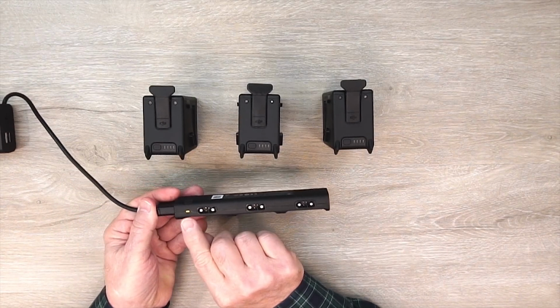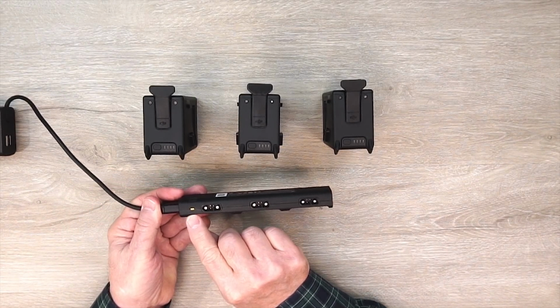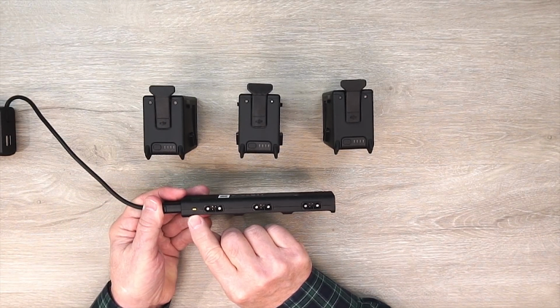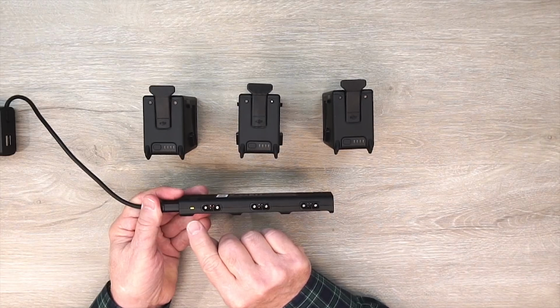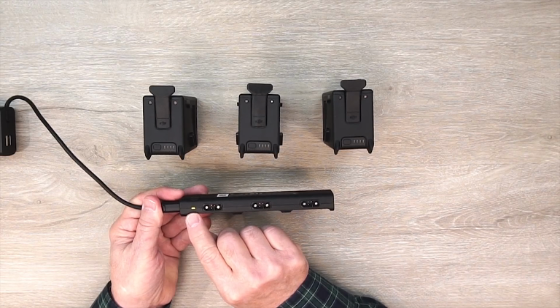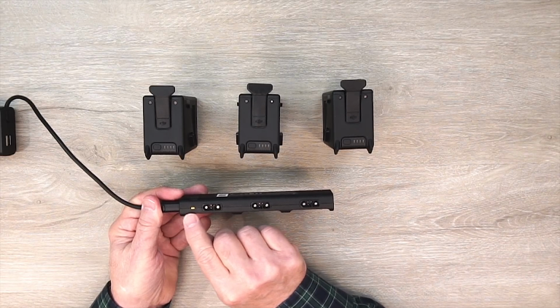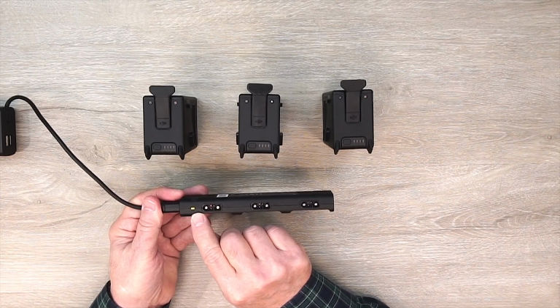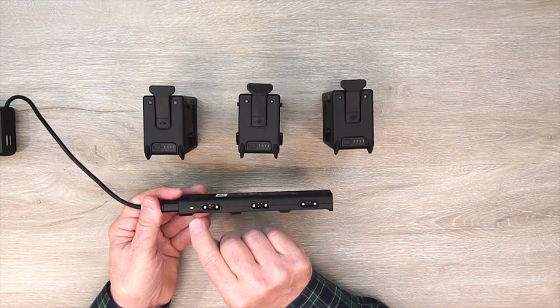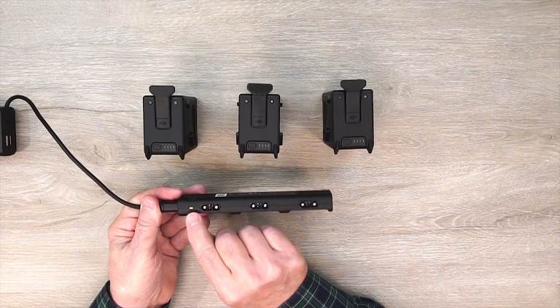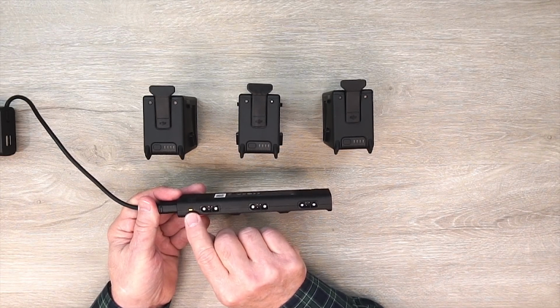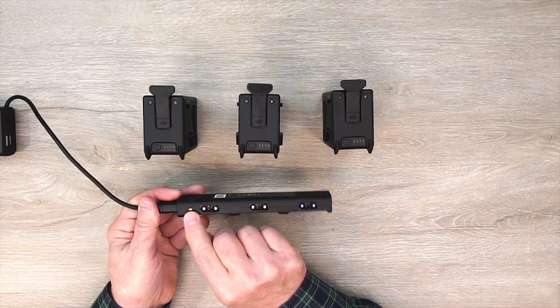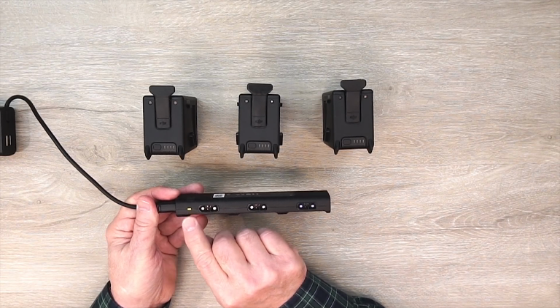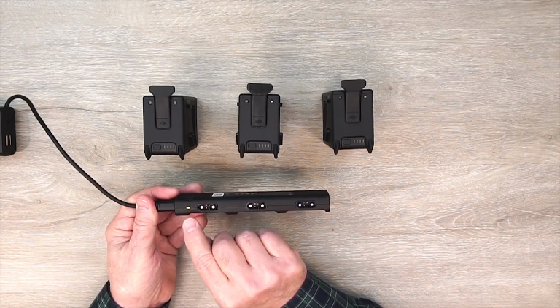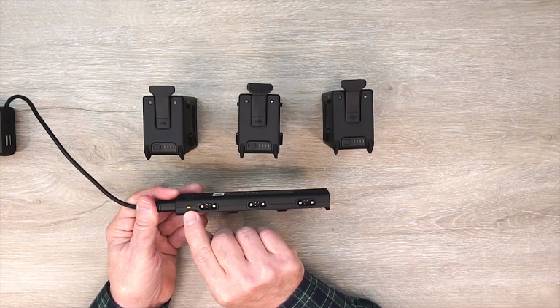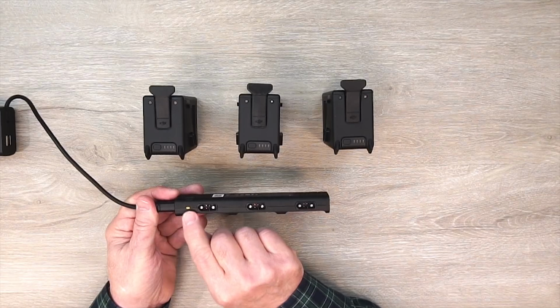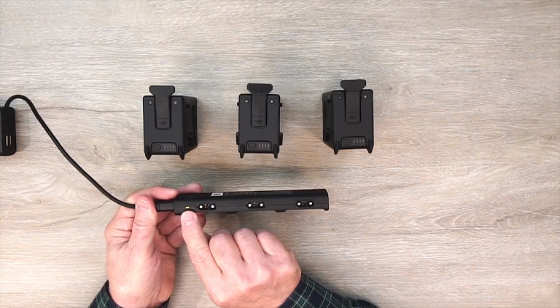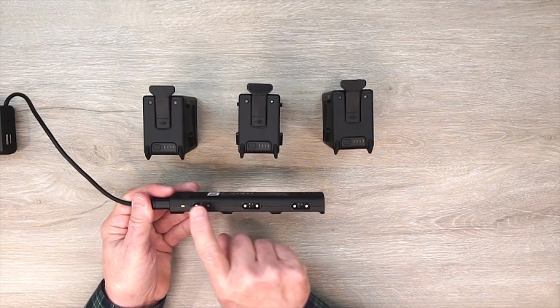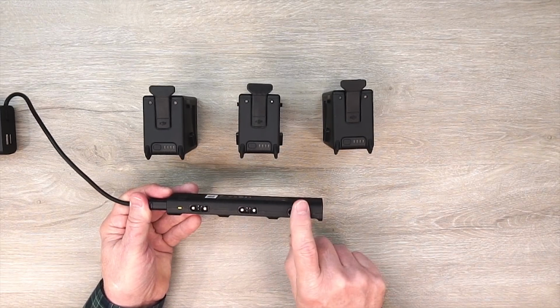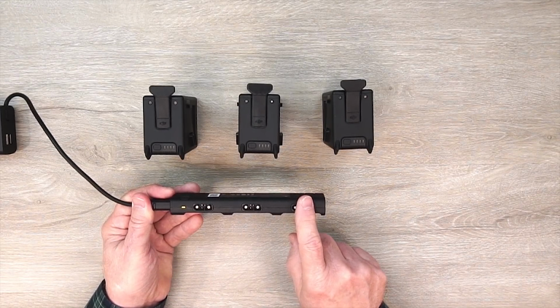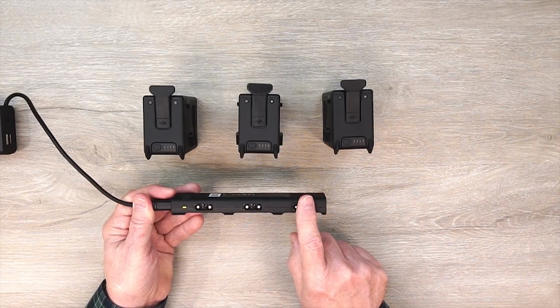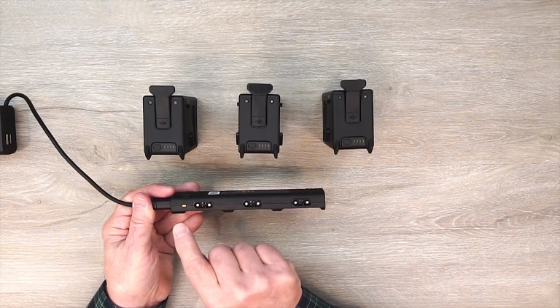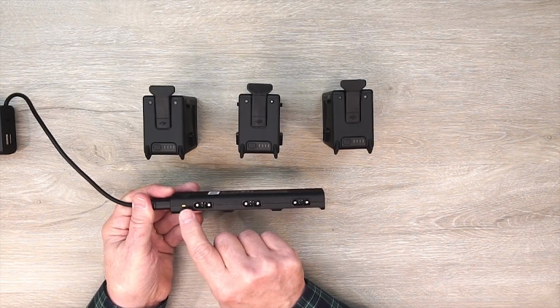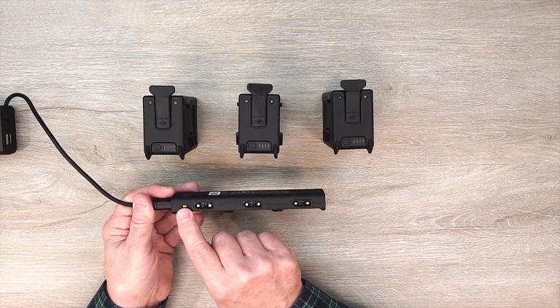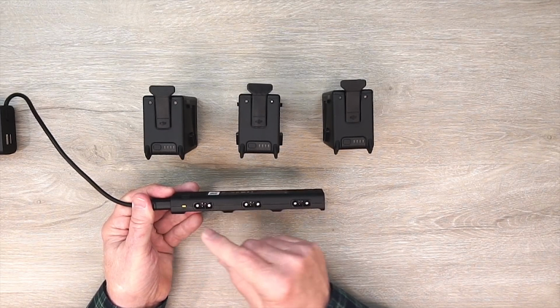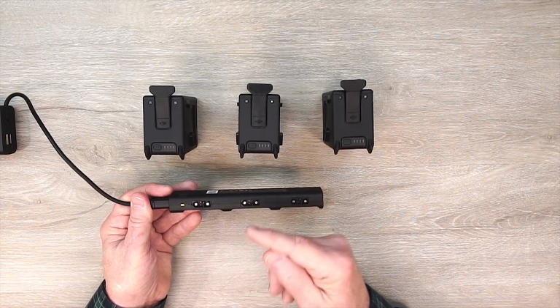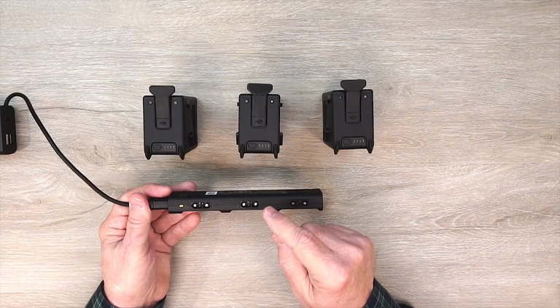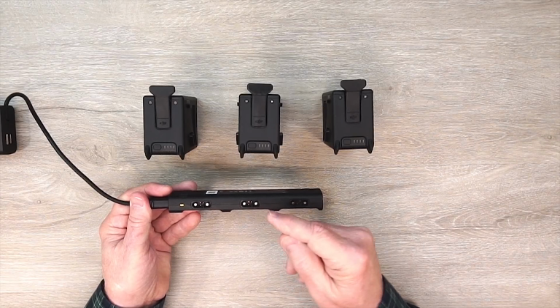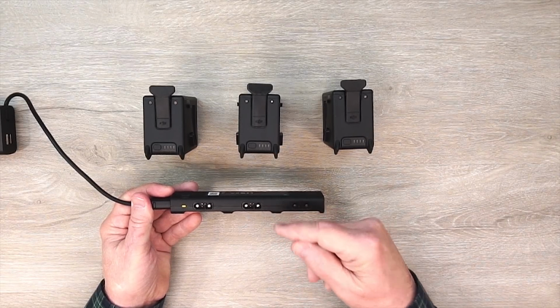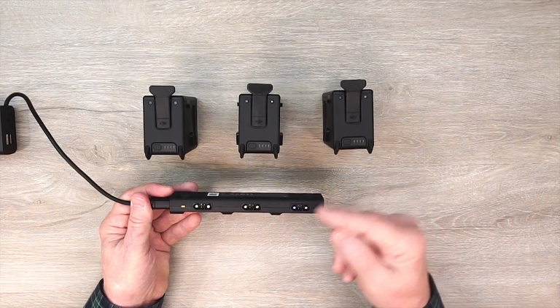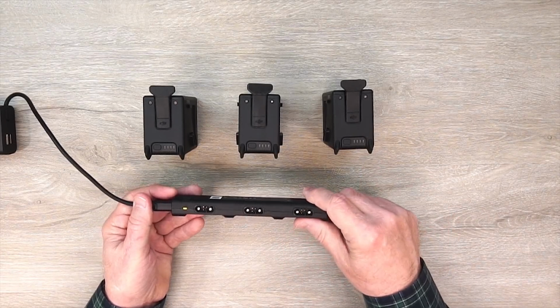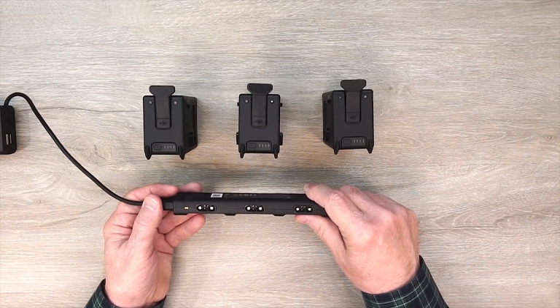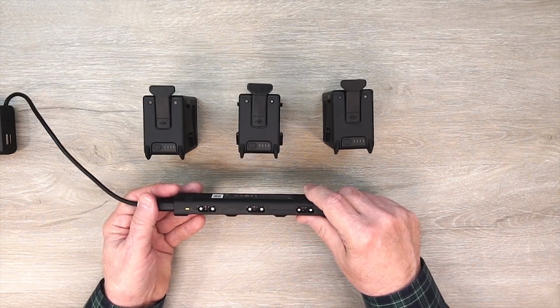The minute I add power, you see the LED come on. That LED is one of two colors — either yellow or green. If it's yellow and solid, it means no batteries are connected. If it's yellow and flashing, it means you're in an over-temp condition — it's either too hot or too cold to charge the batteries.